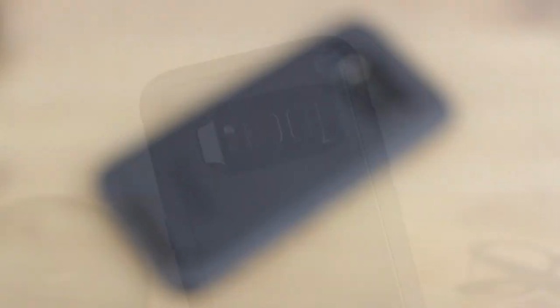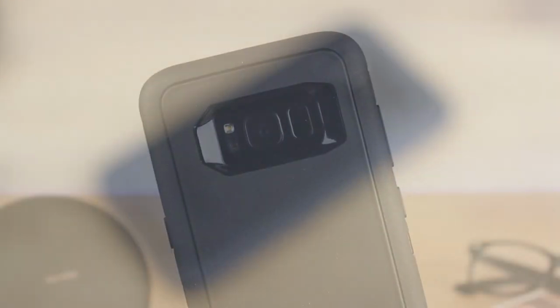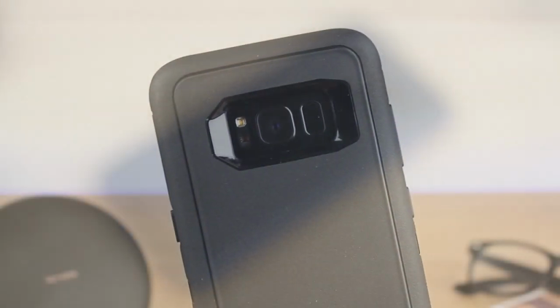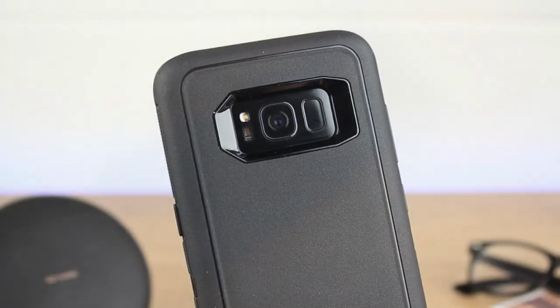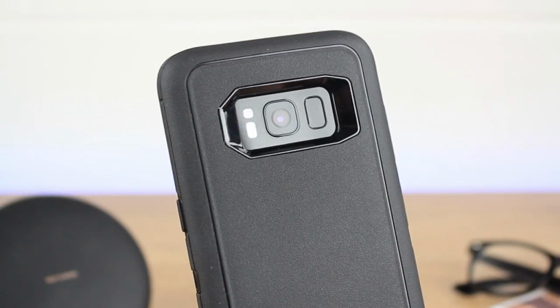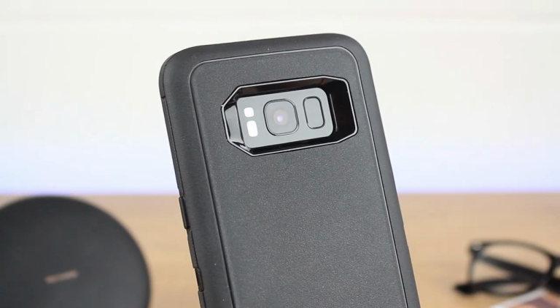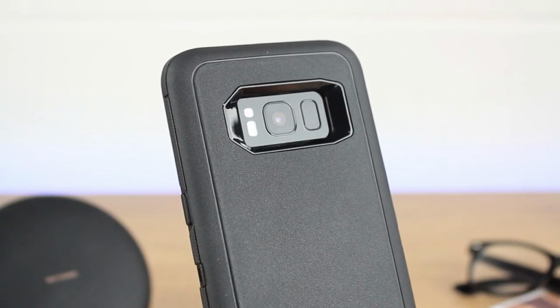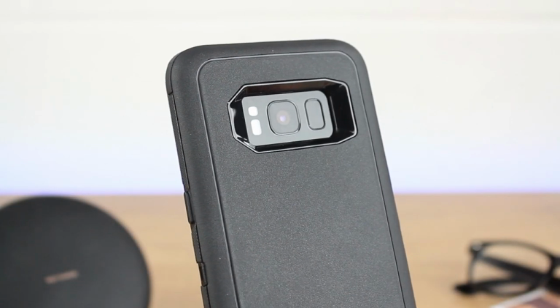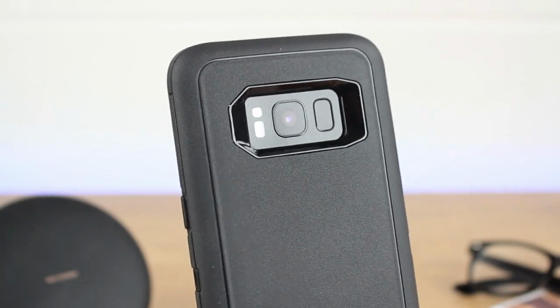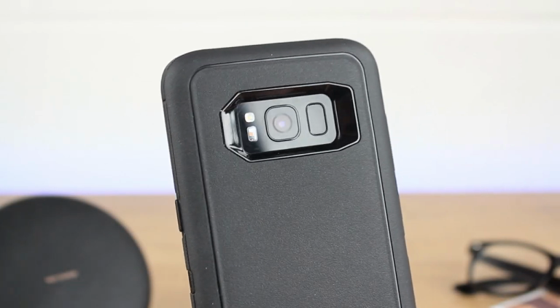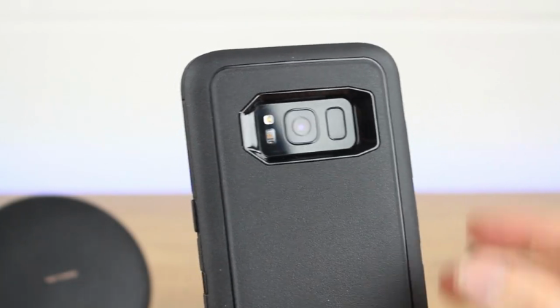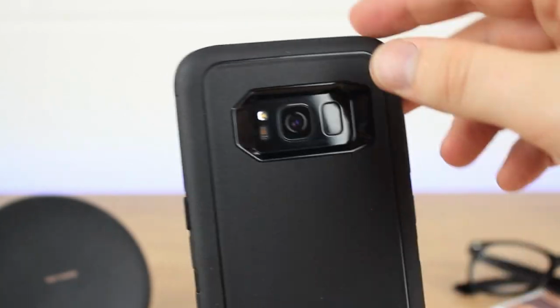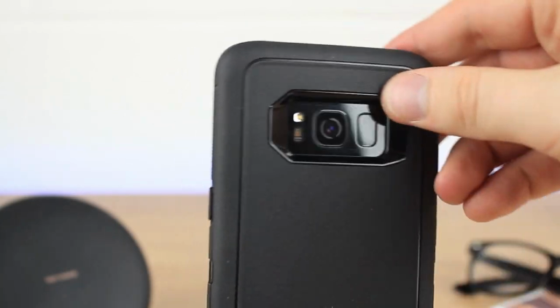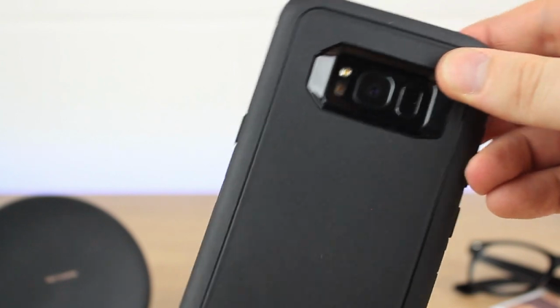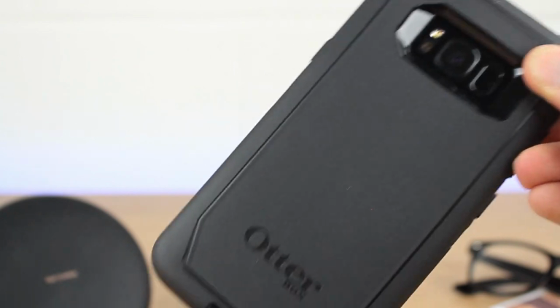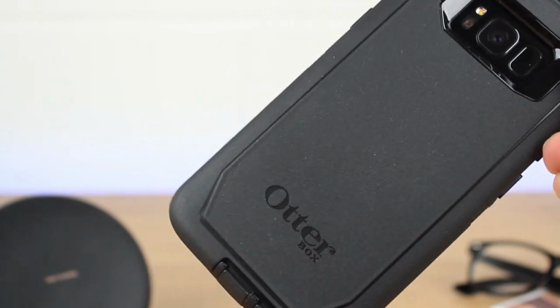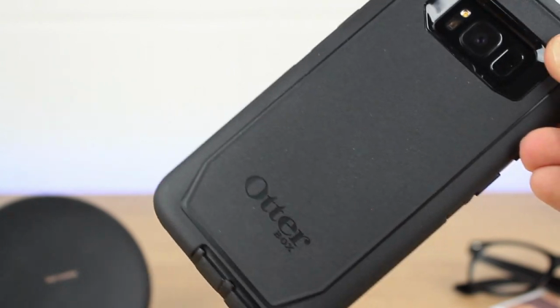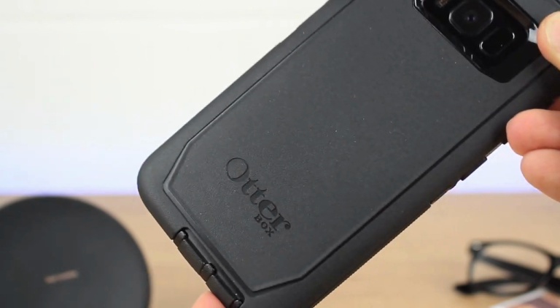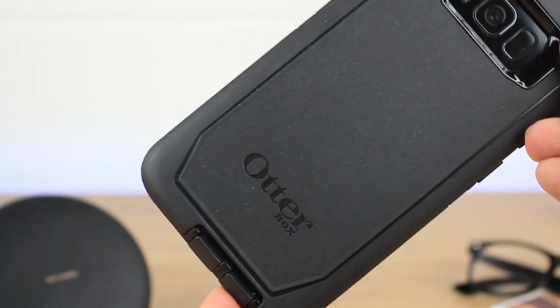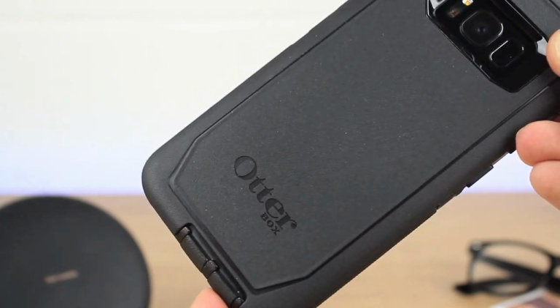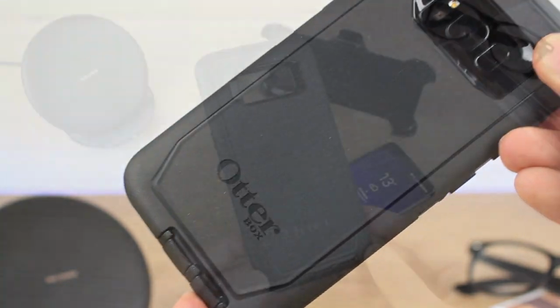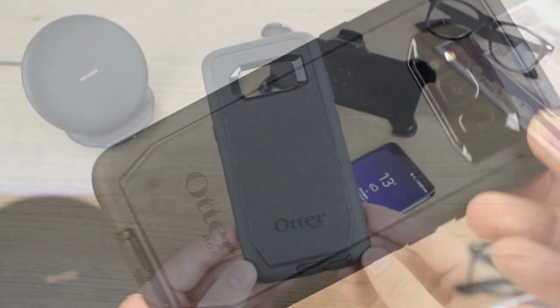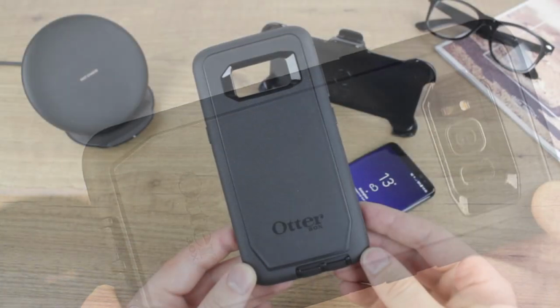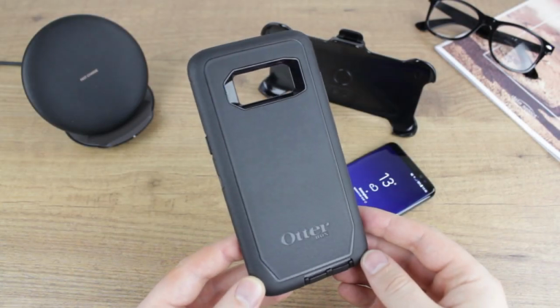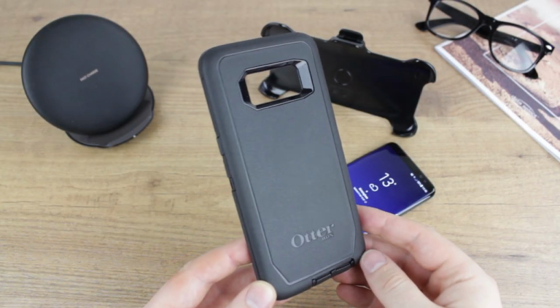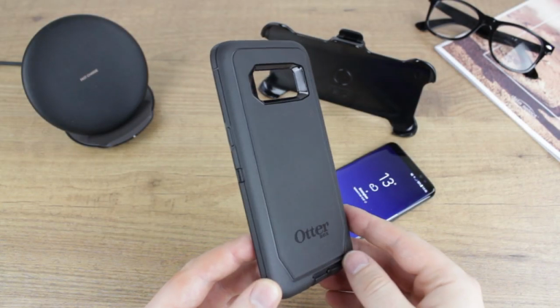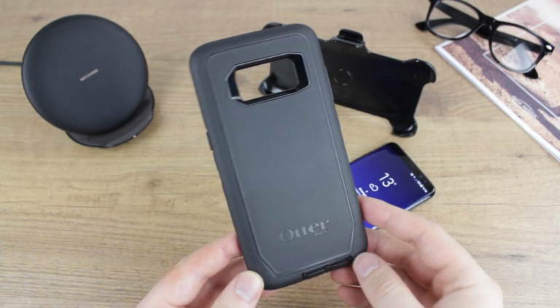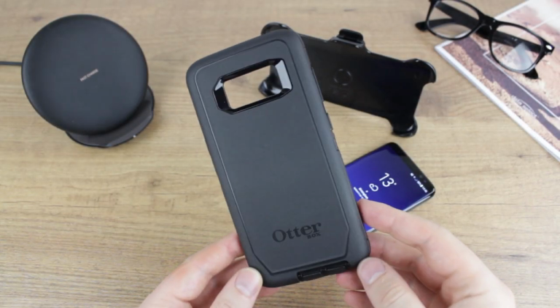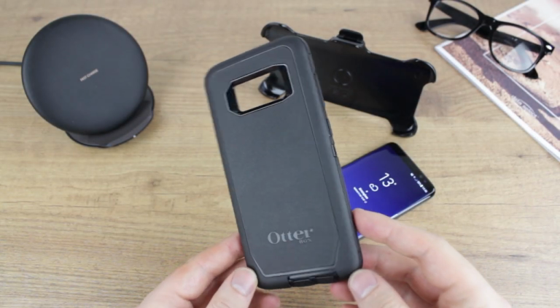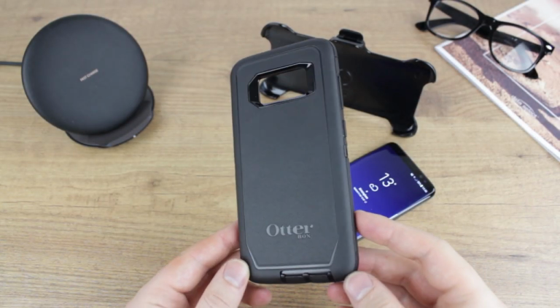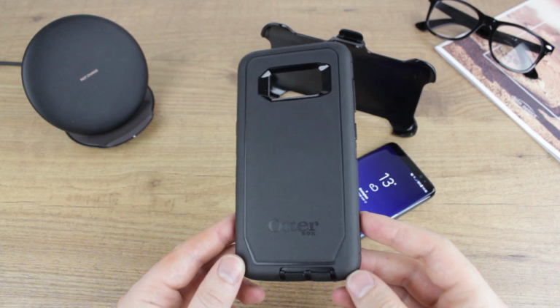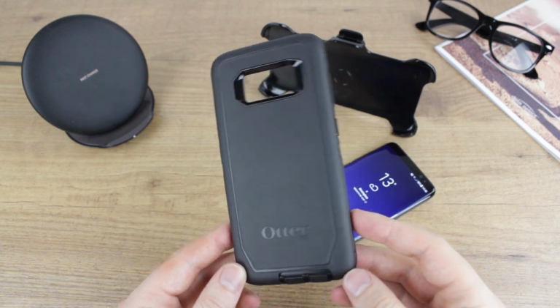Back once again, the OtterBox Defender series continues to be a popular choice for many looking to safeguard their phone with top of the range, uncompromising protection.